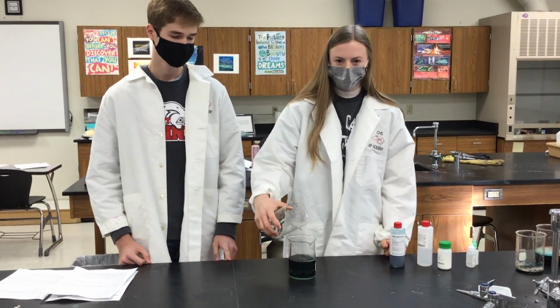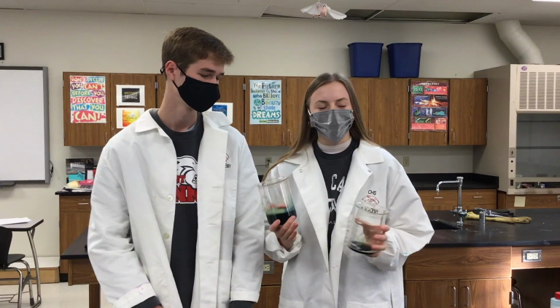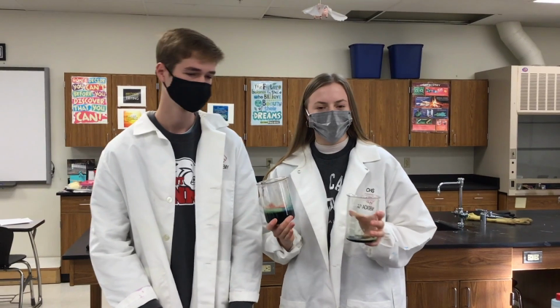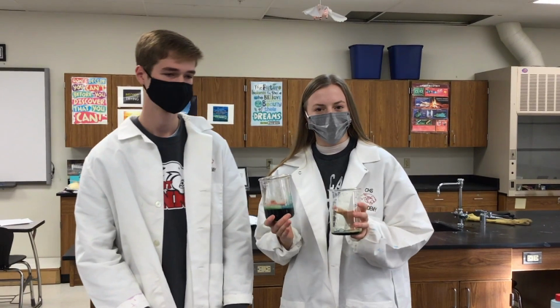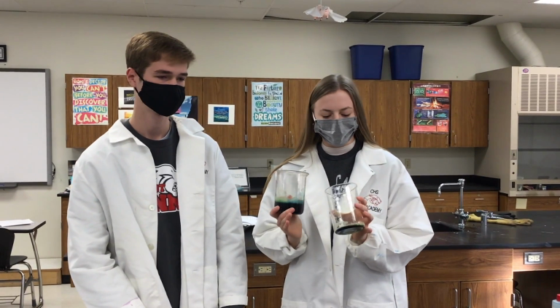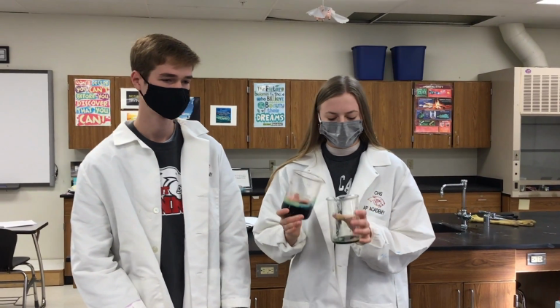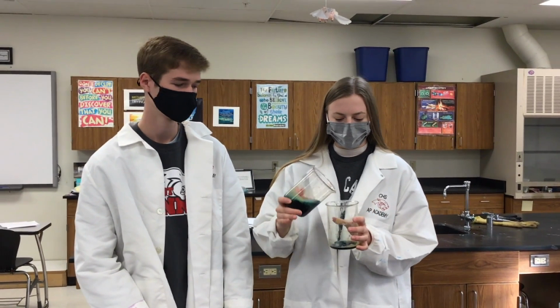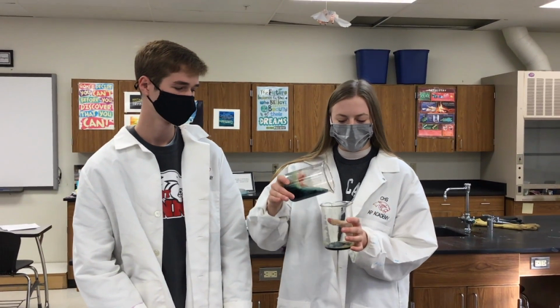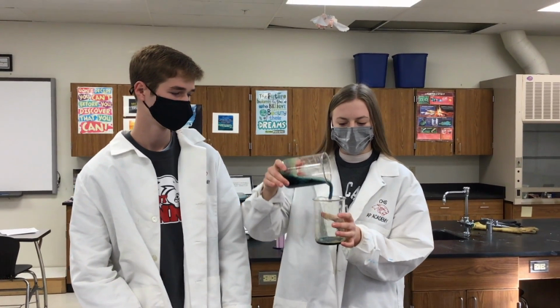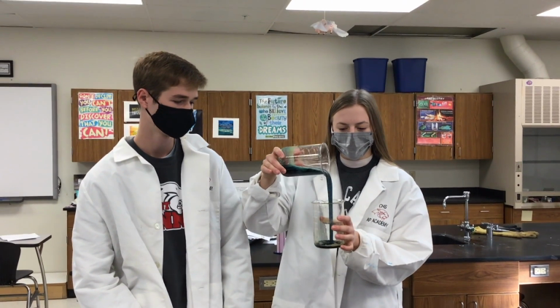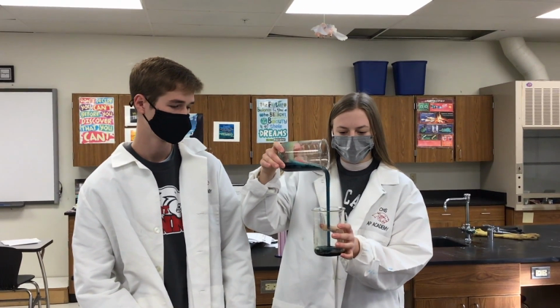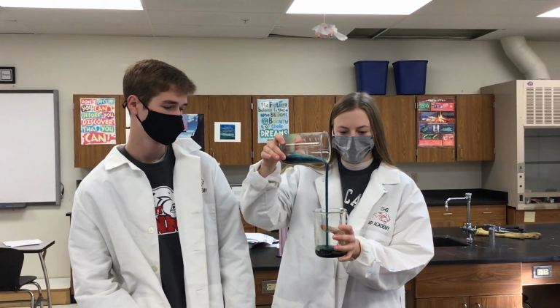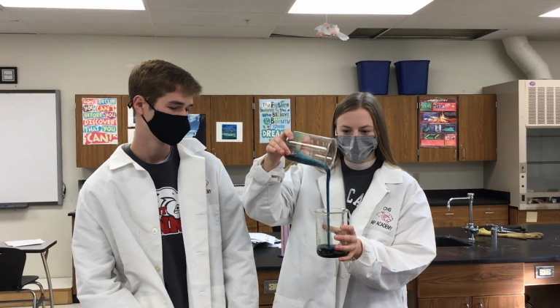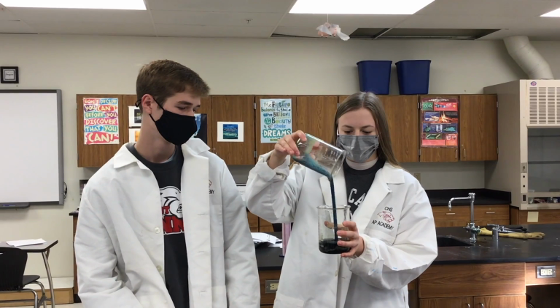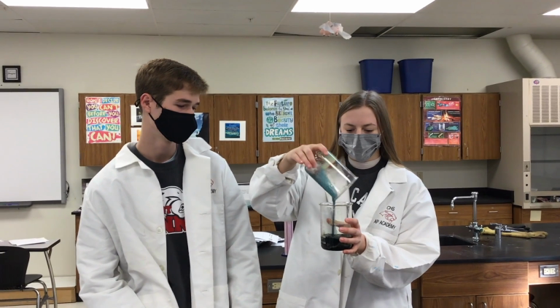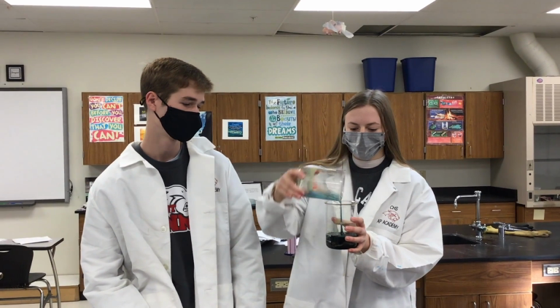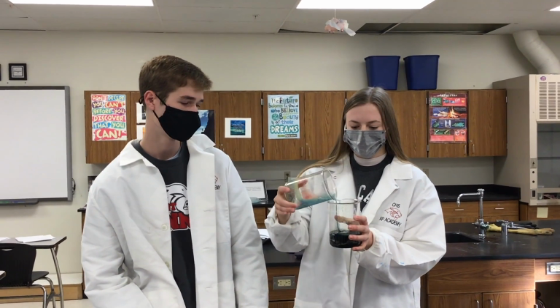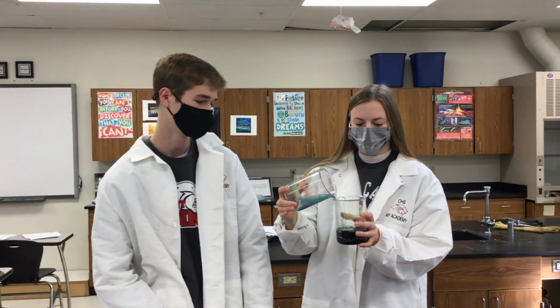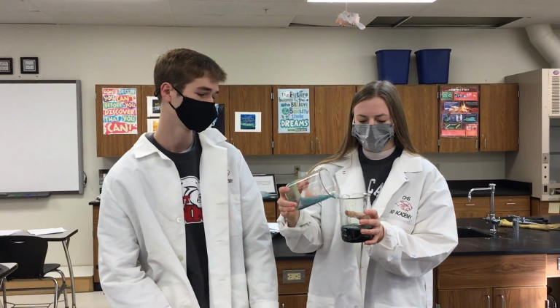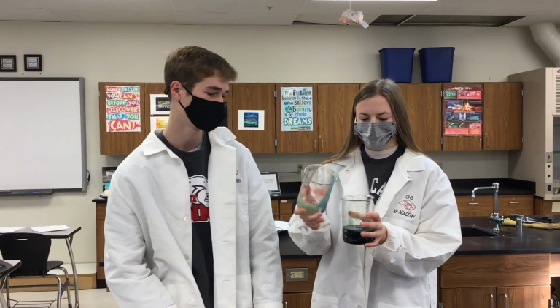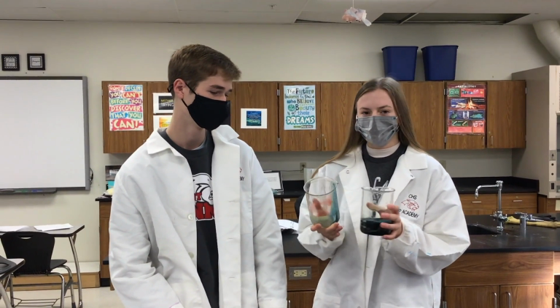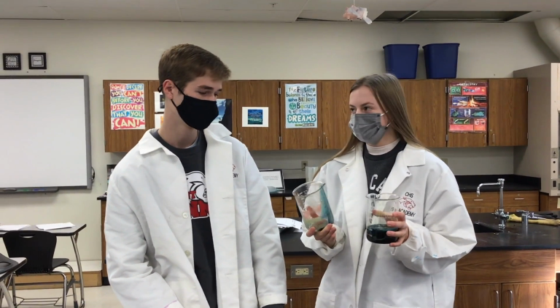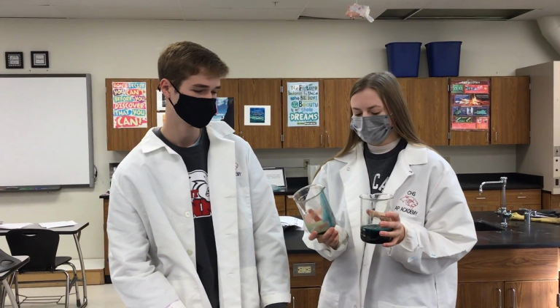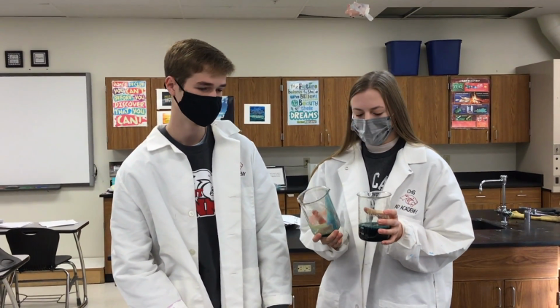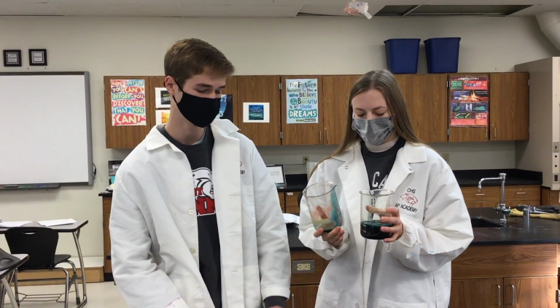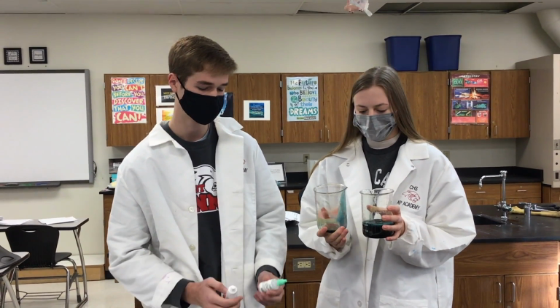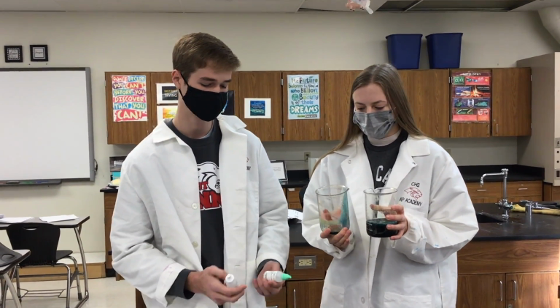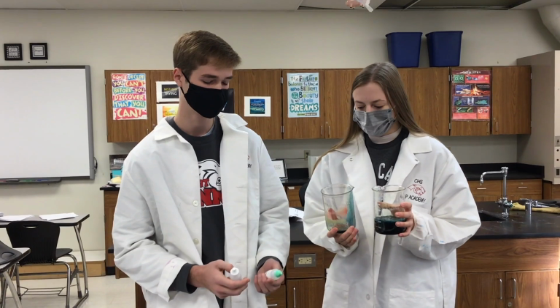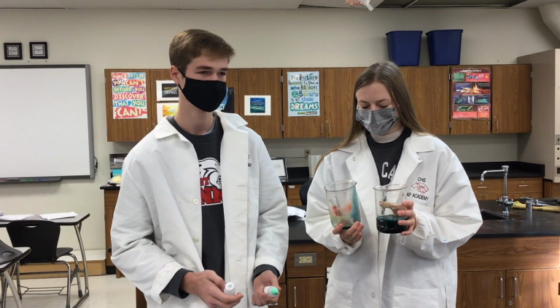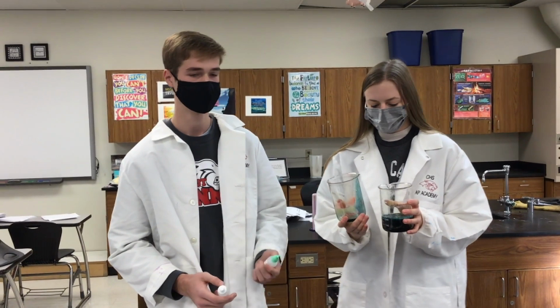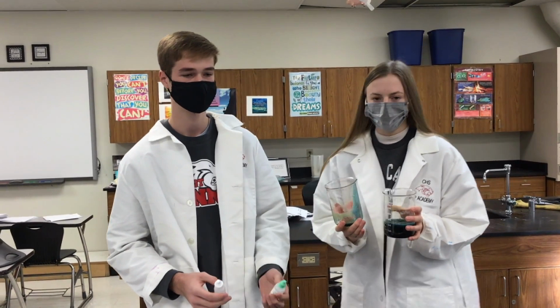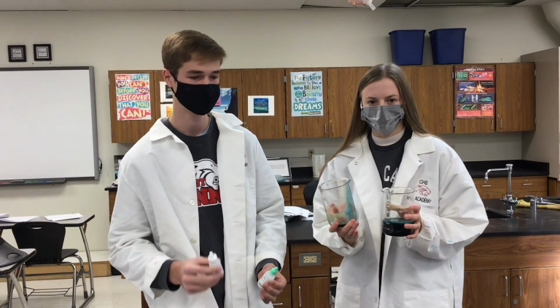When you mix them together it gets to the consistency of syrup. It is now a self-siphoning polymer that changes when you add drops and it becomes either an acid or a base.